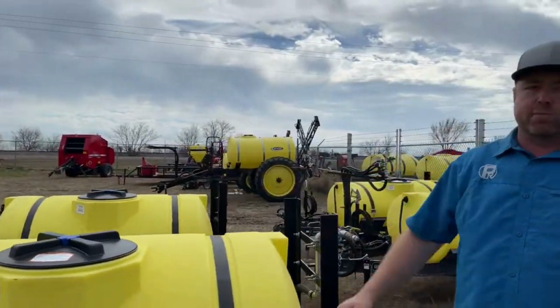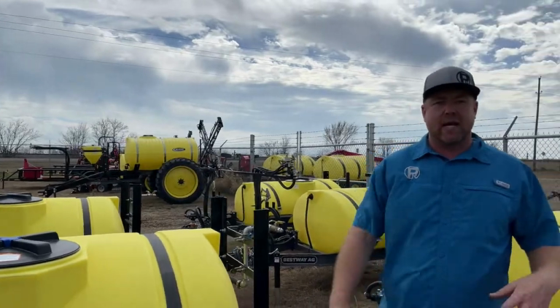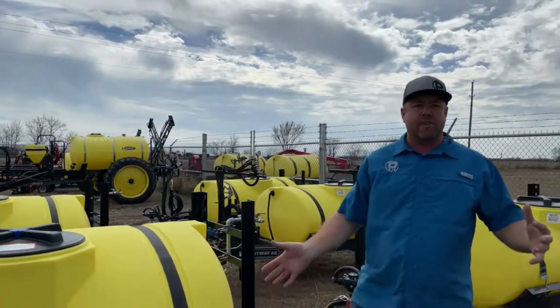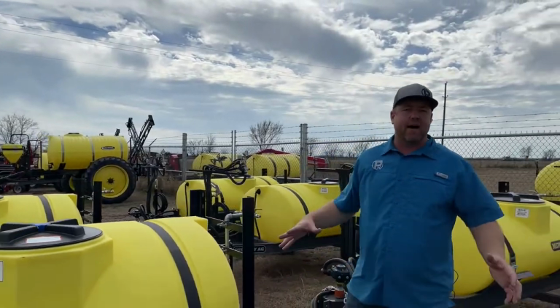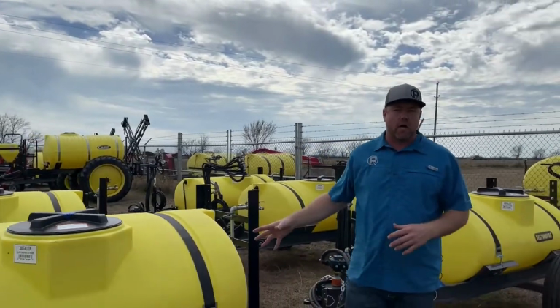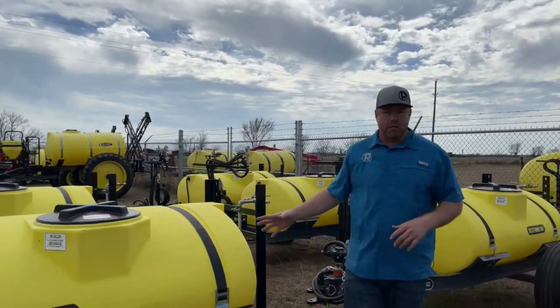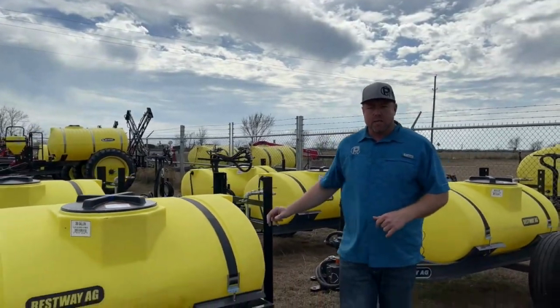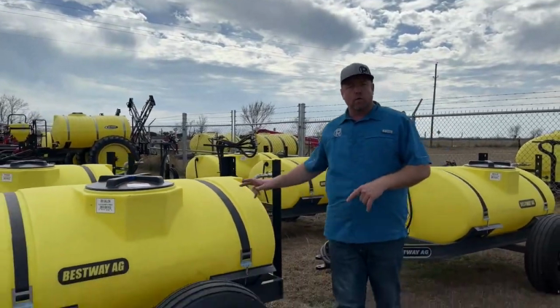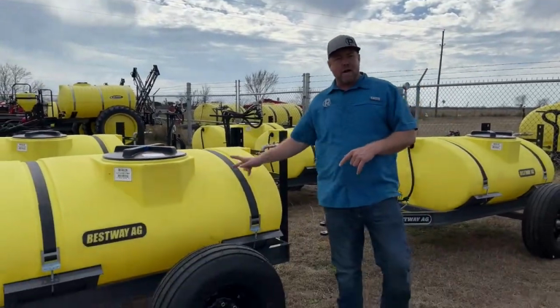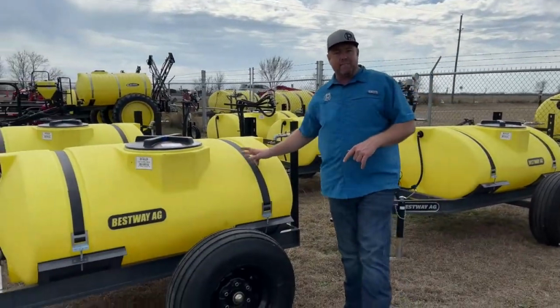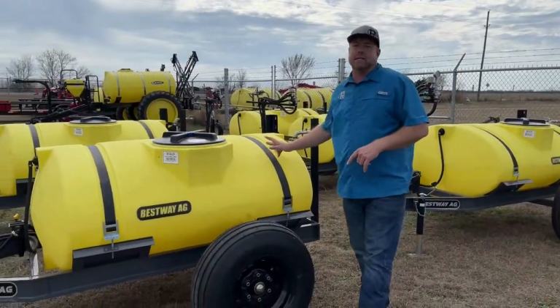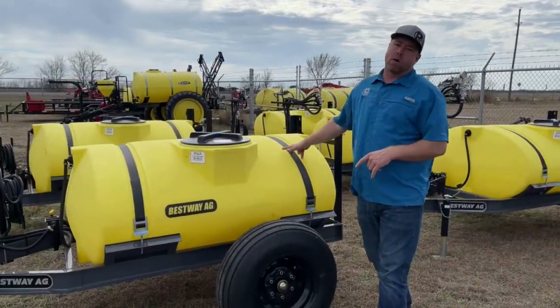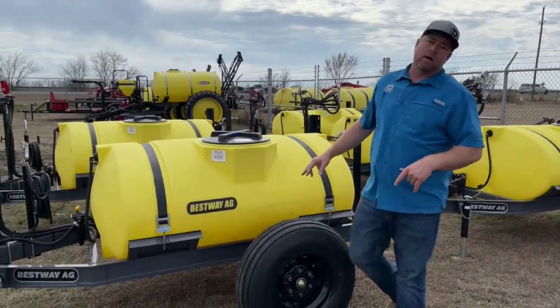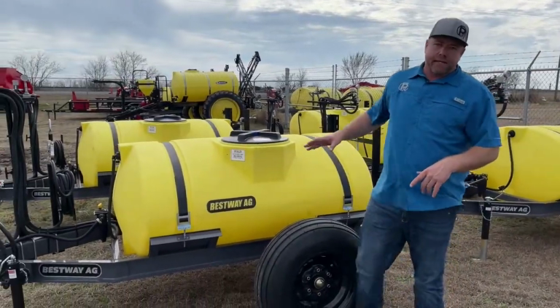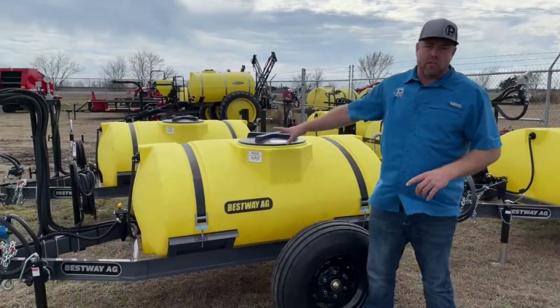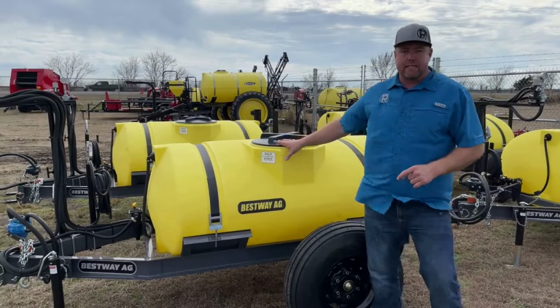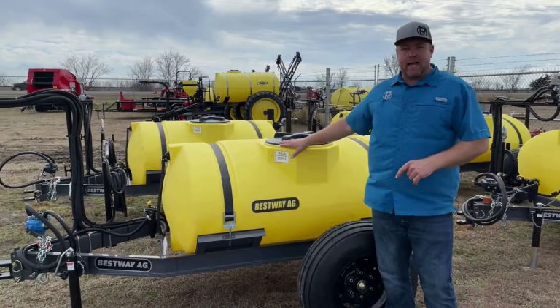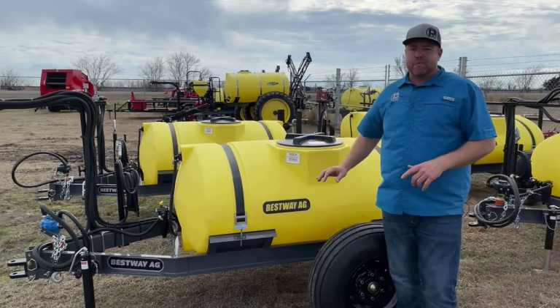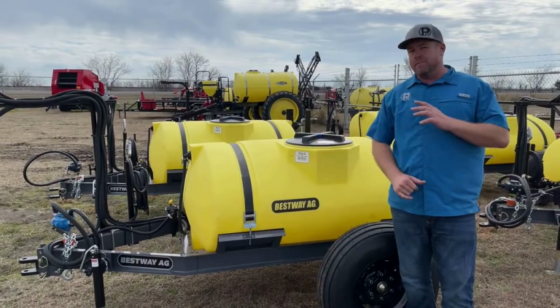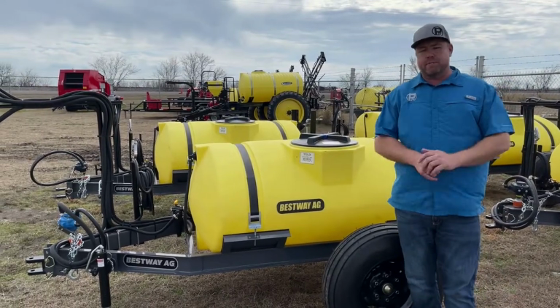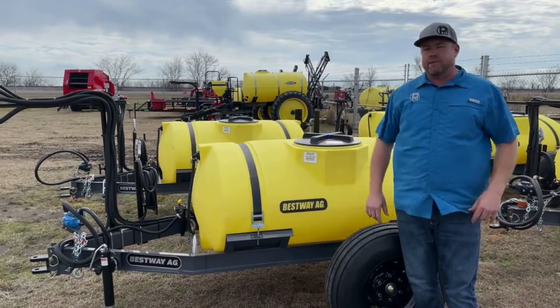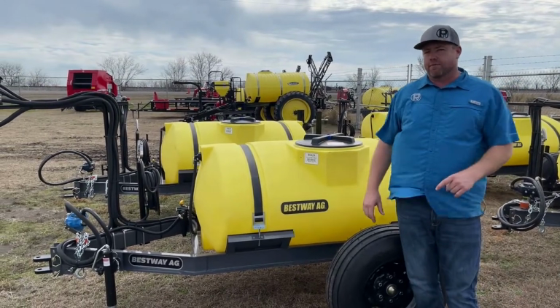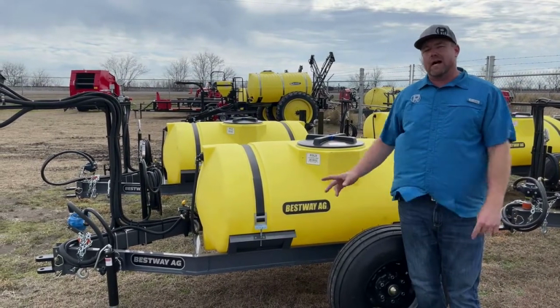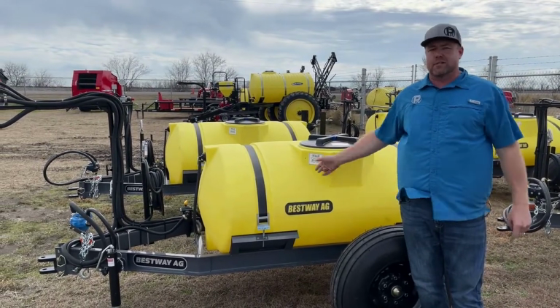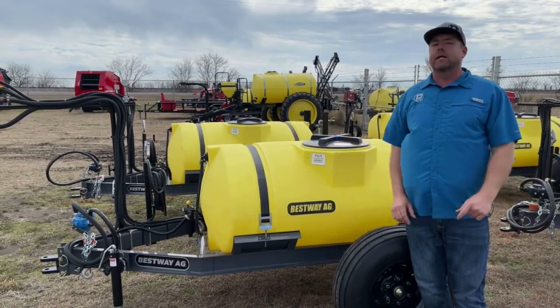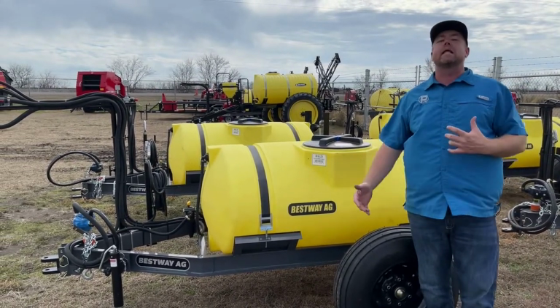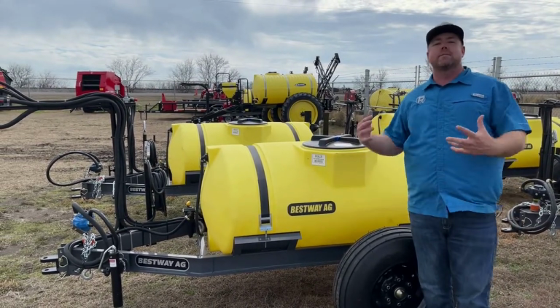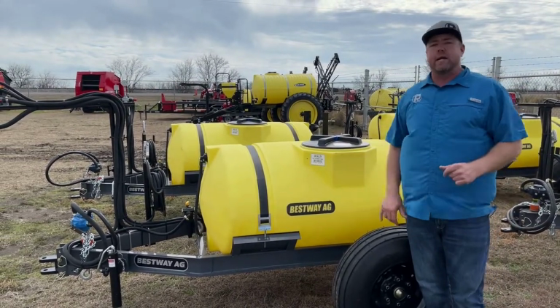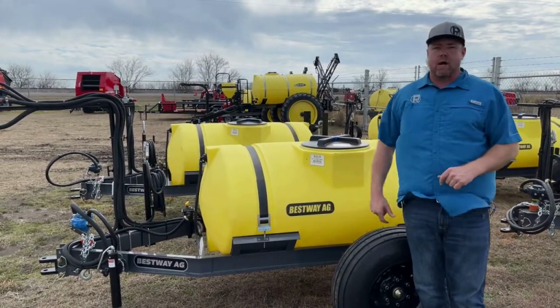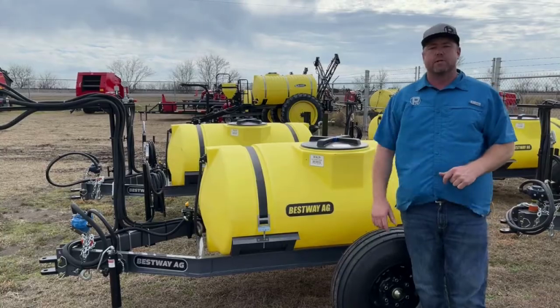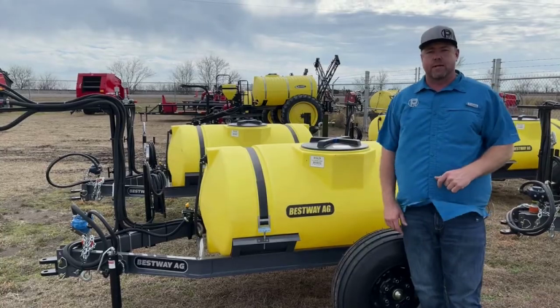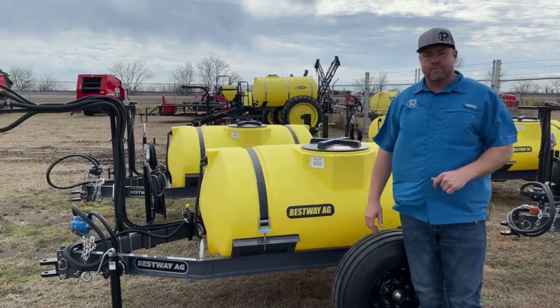Anyway, it's just a nice economical way to get started spraying. These sprayers are priced right now at $3,500, so great time to get into a sprayer. Get those weeds knocked down — it's going to be an expensive year for fertilizer, so let's look at killing some of those weeds that are robbing those nutrients.